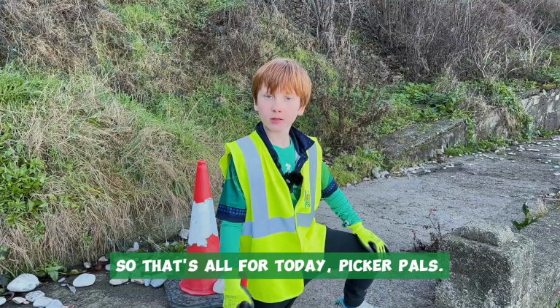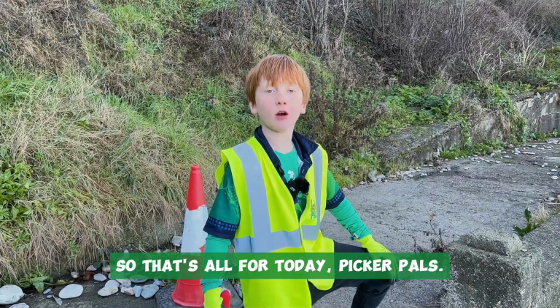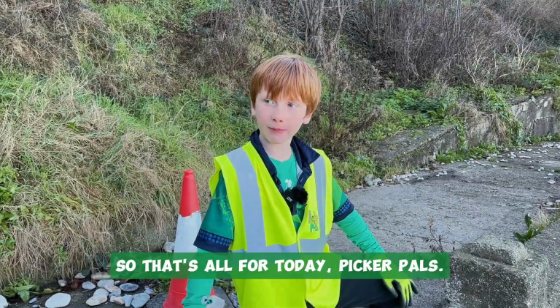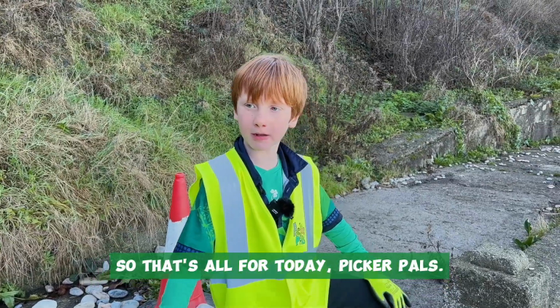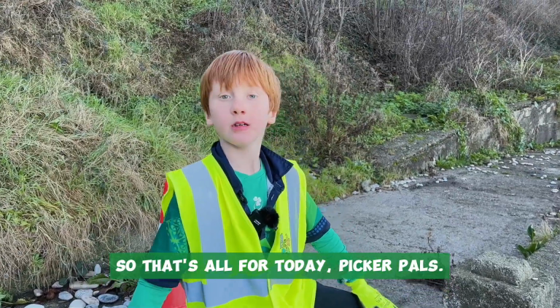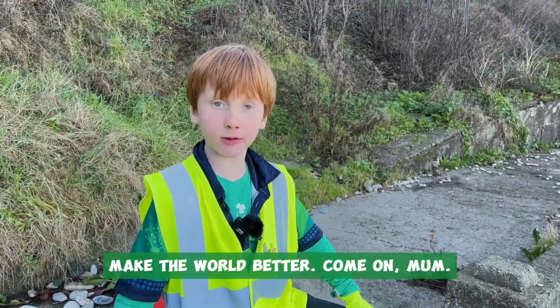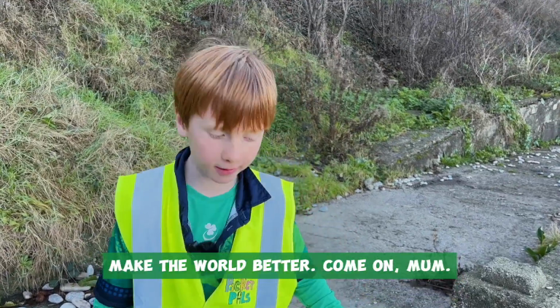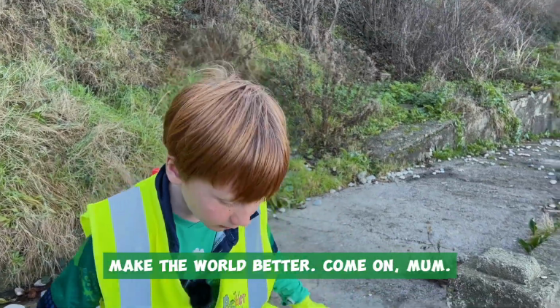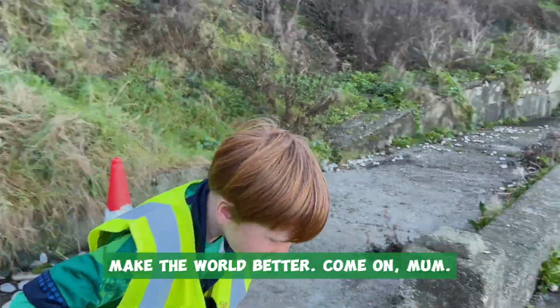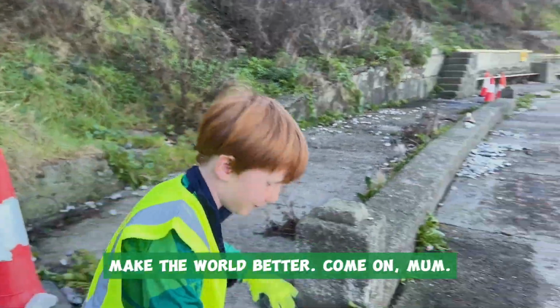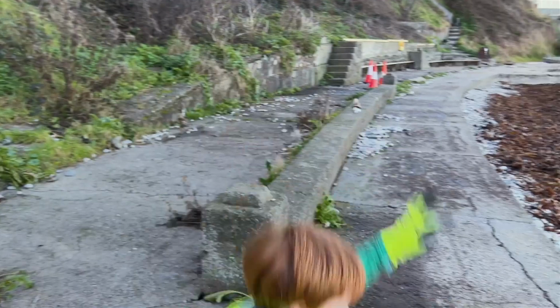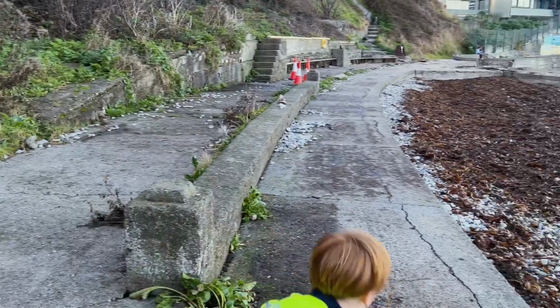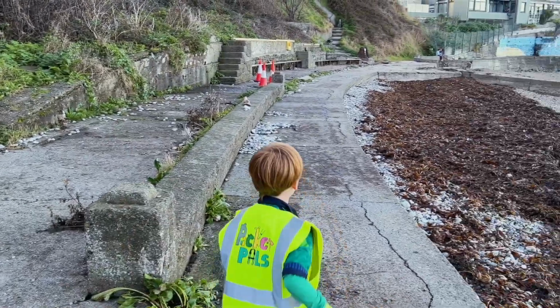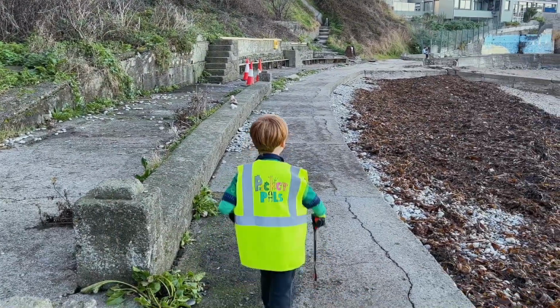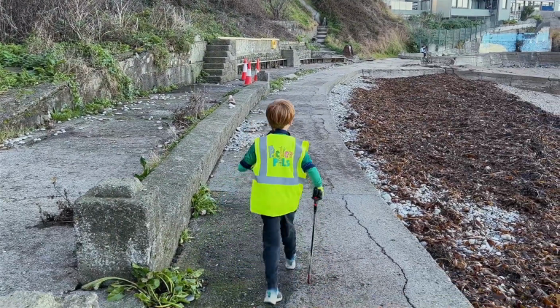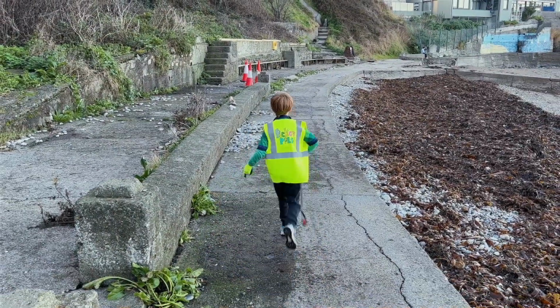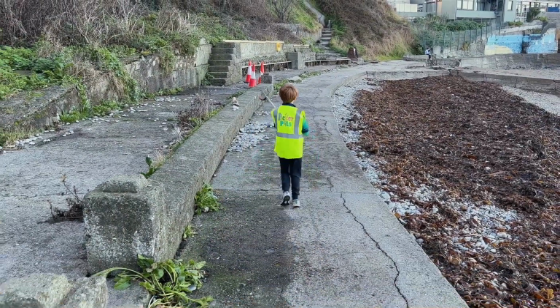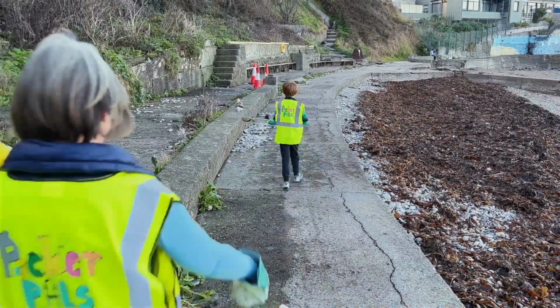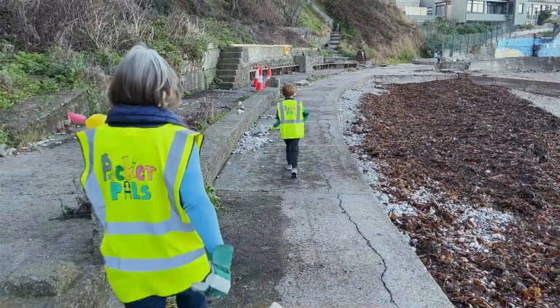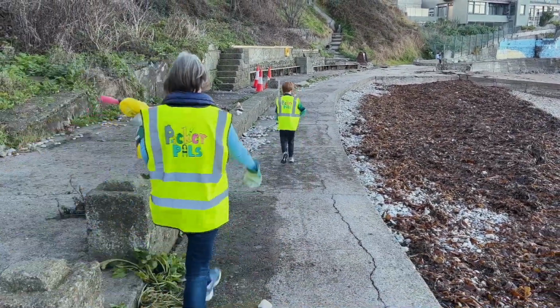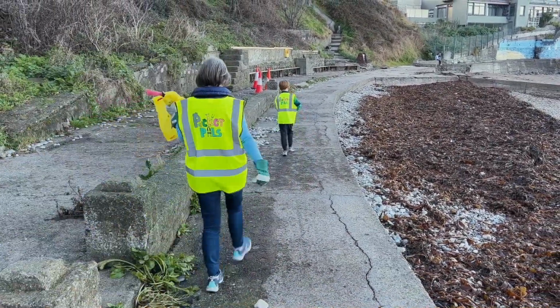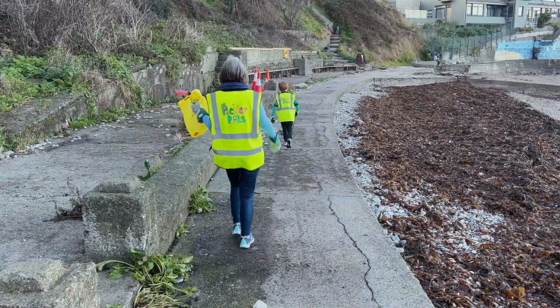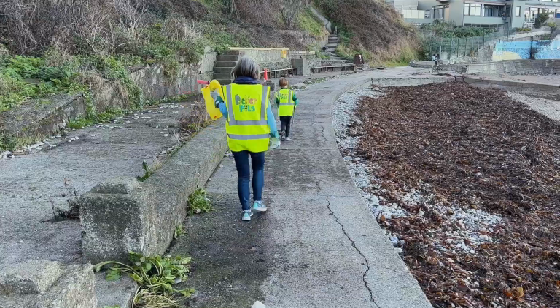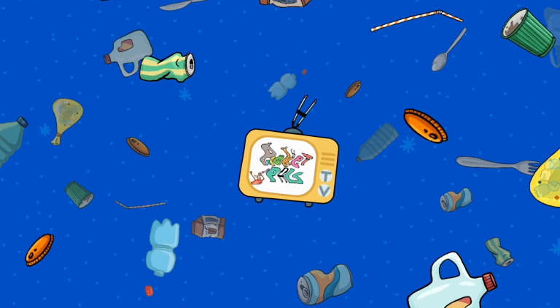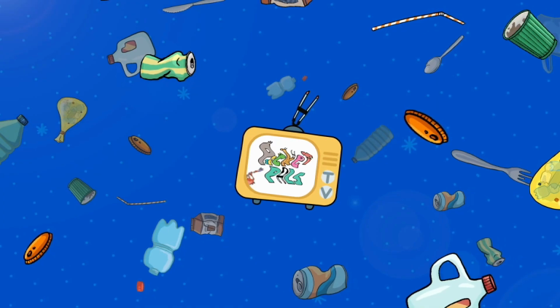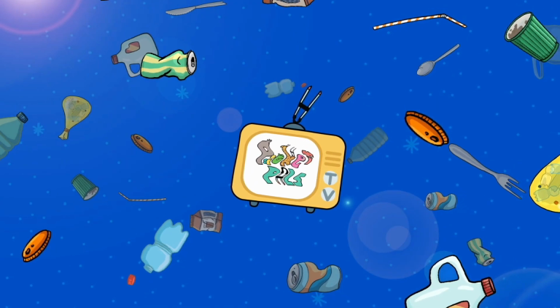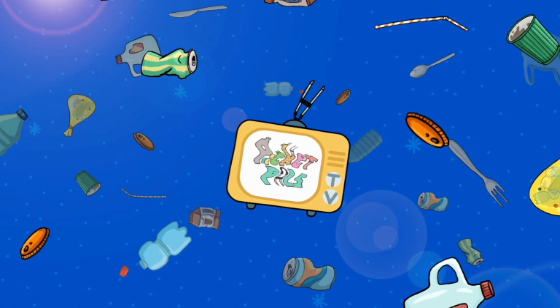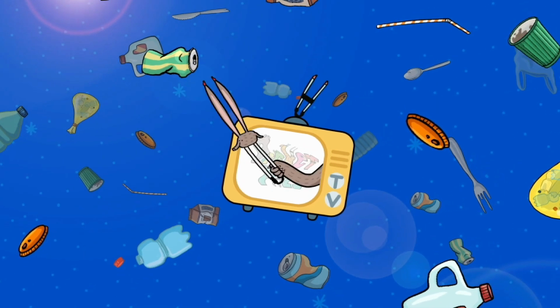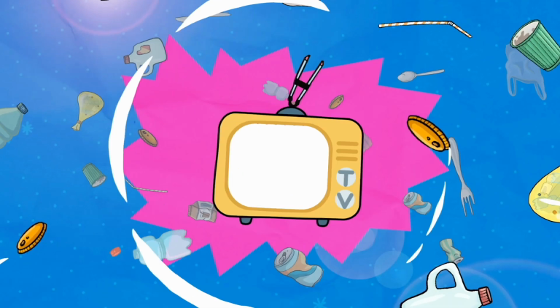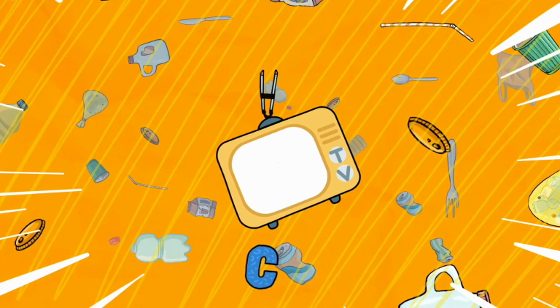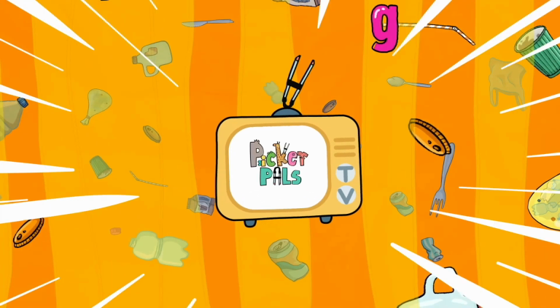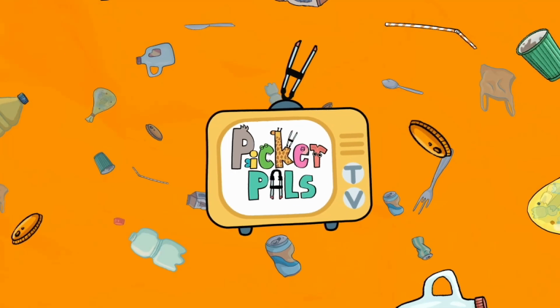So that's all for today, Picker Pals! Make the world better! Picker Pals!